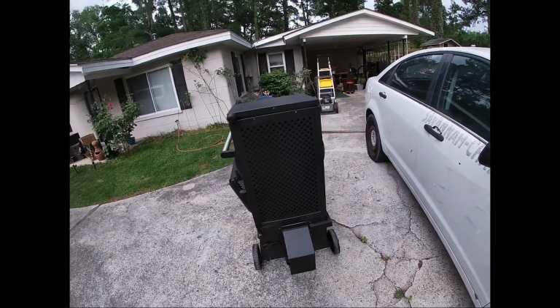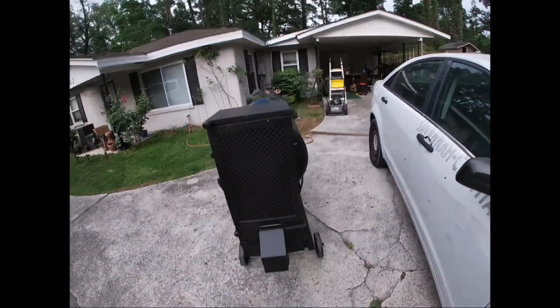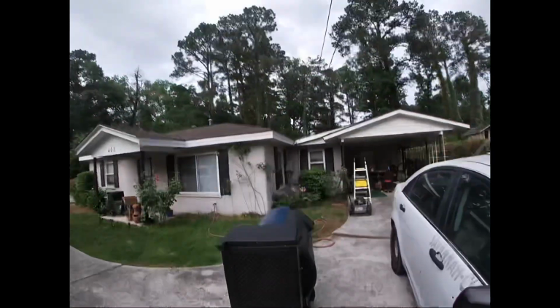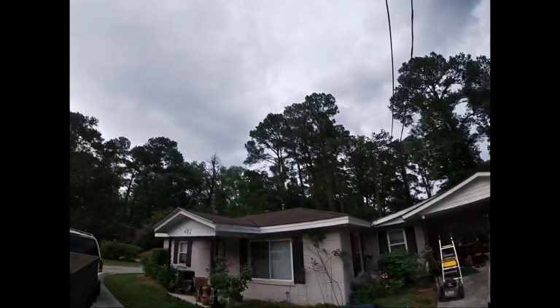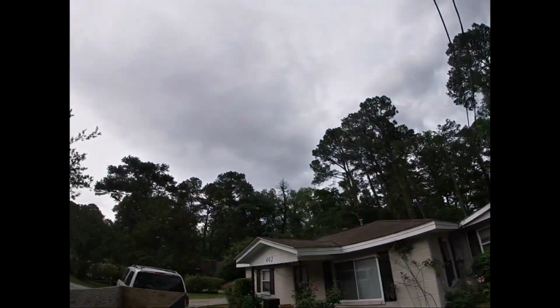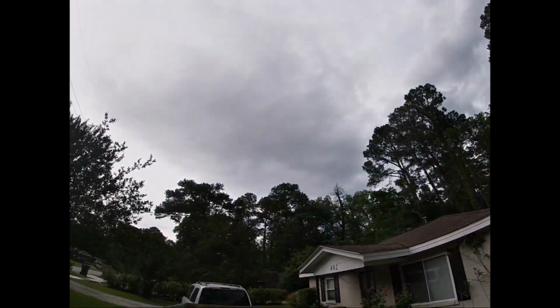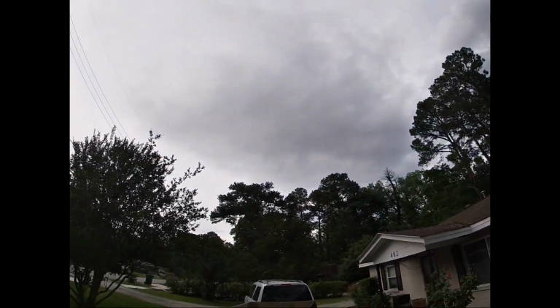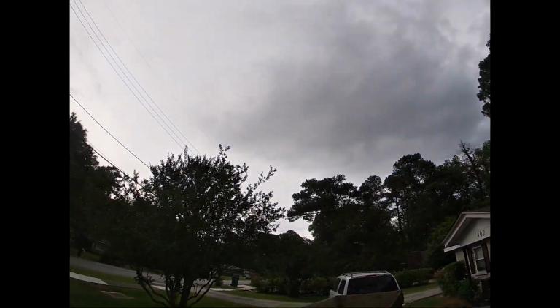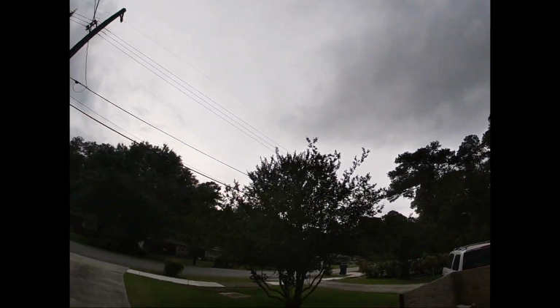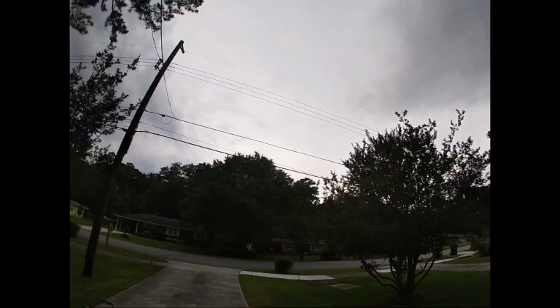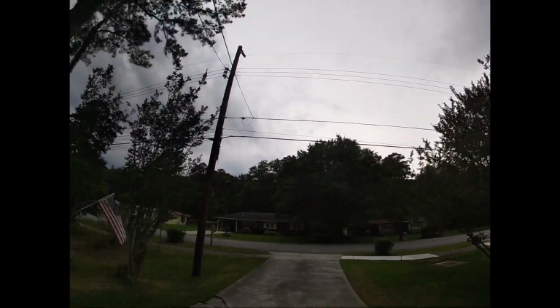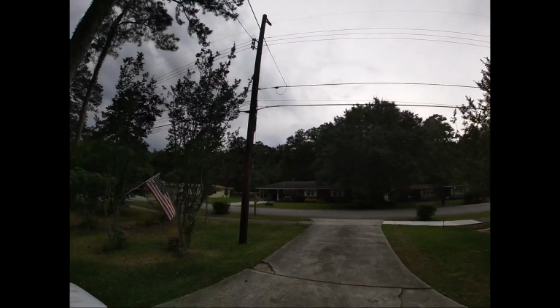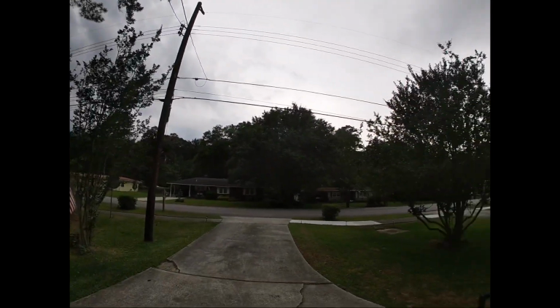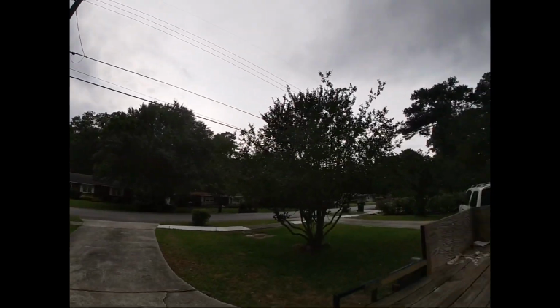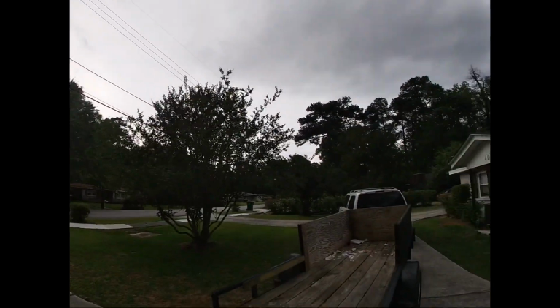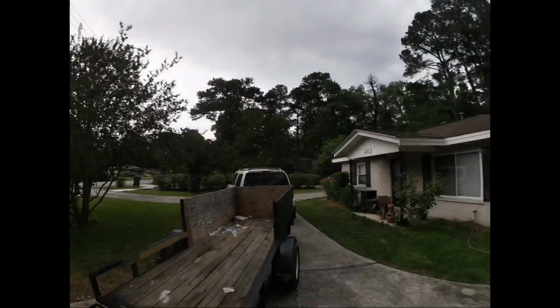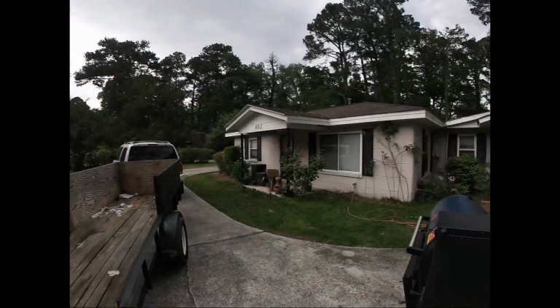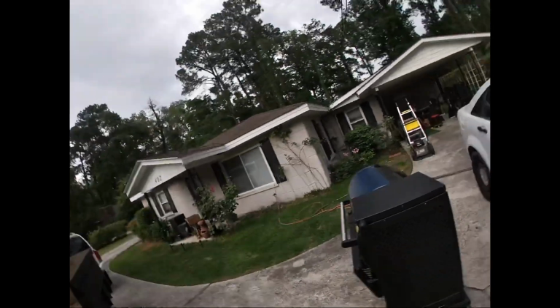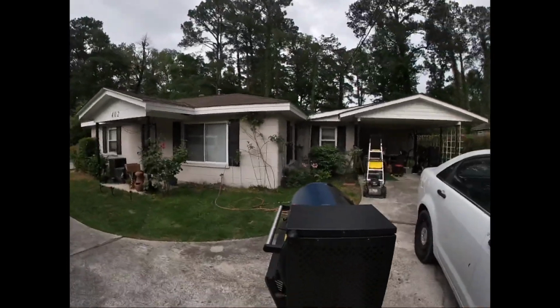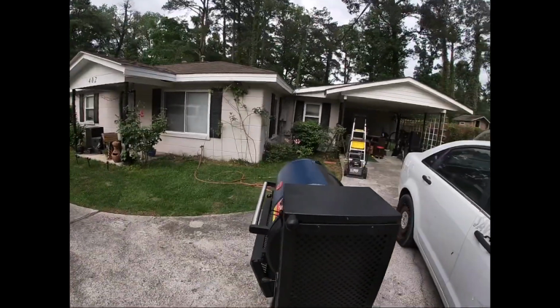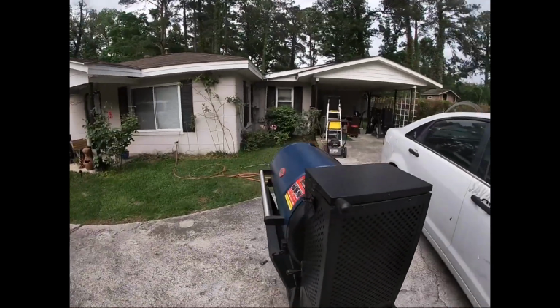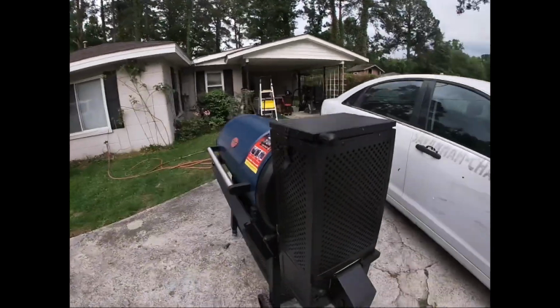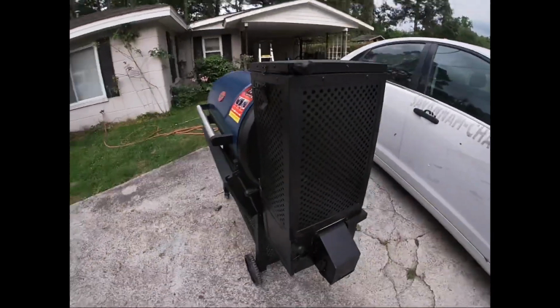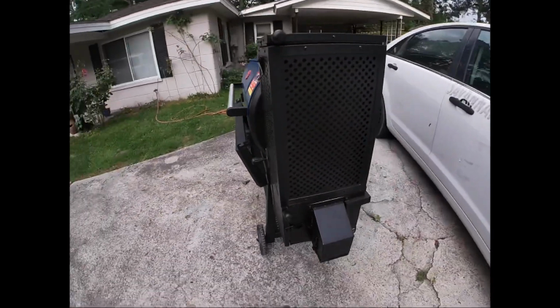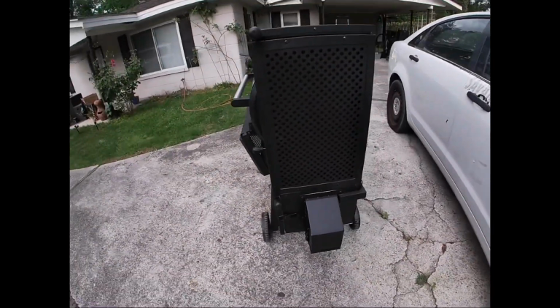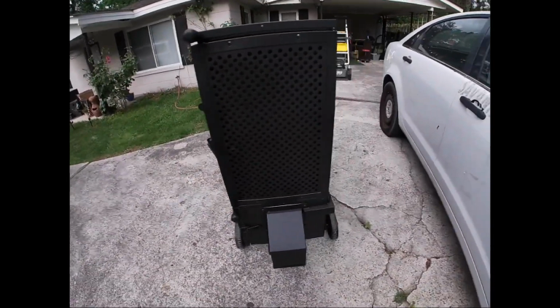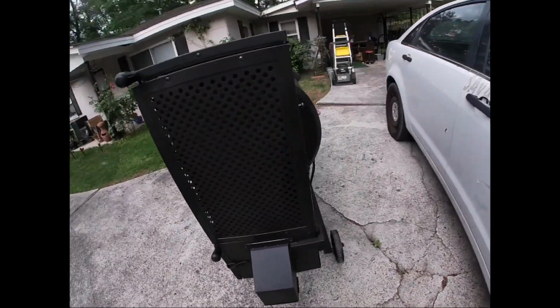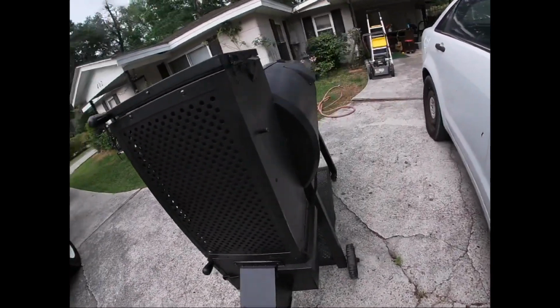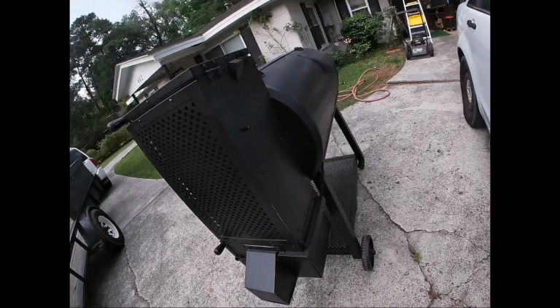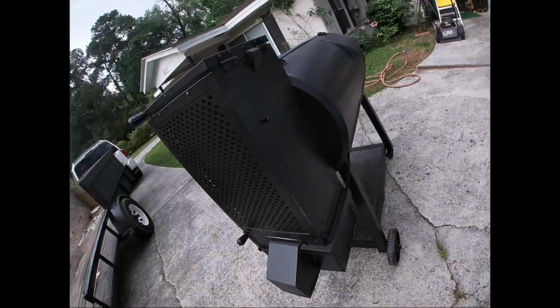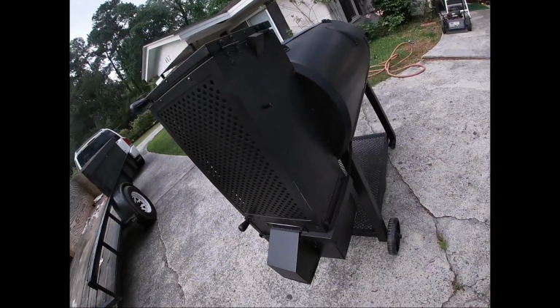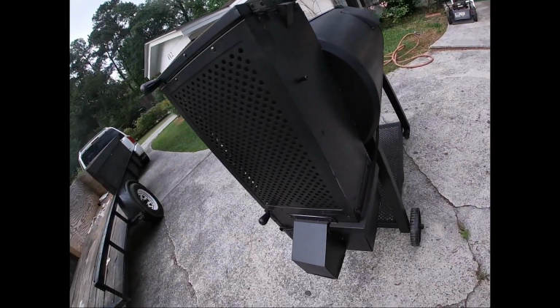Just got it back. Looks like a storm is rolling in so I'm not going to season it at the moment - might keep it on the same video, we'll see. Rolls good so far, no complaints.